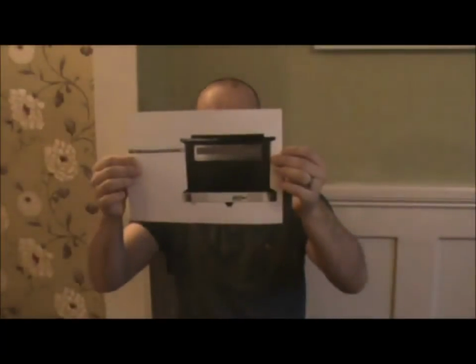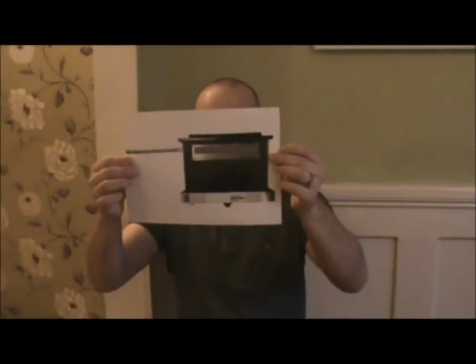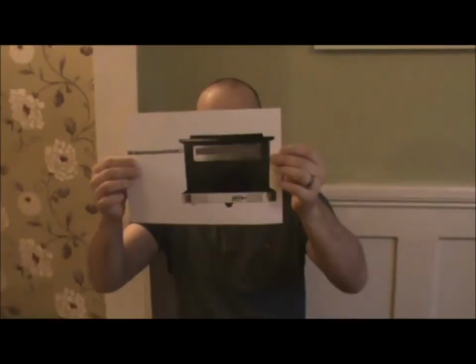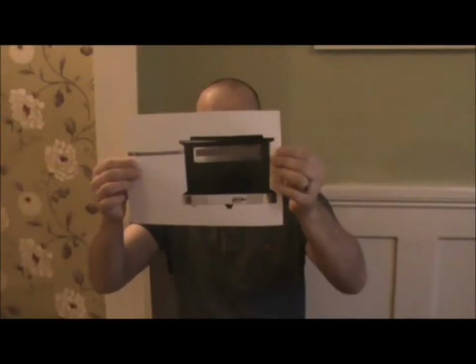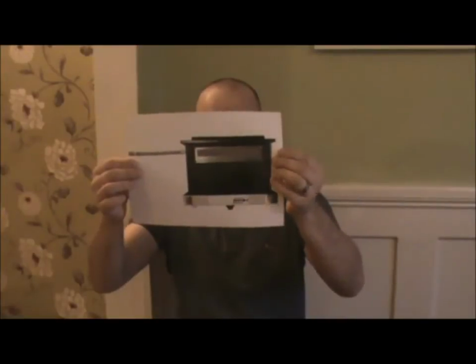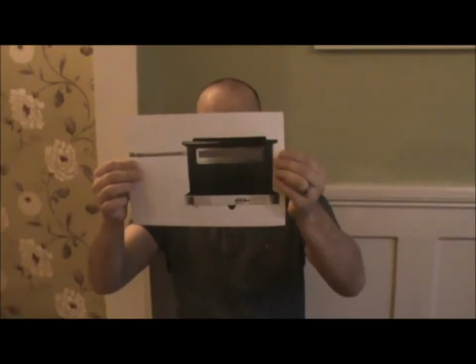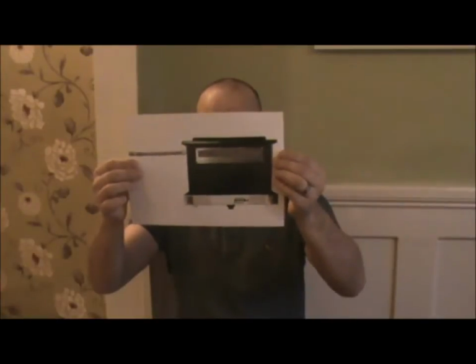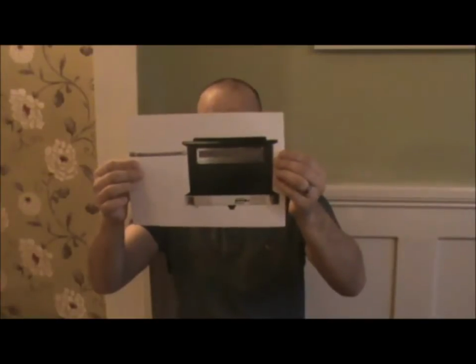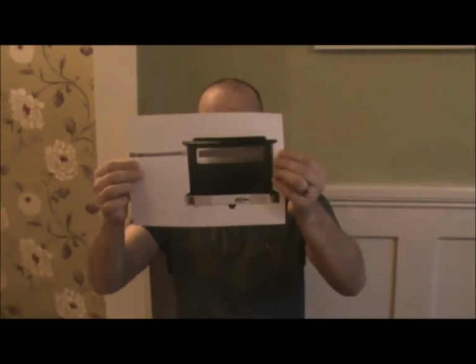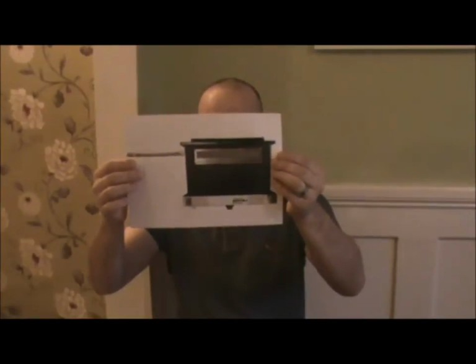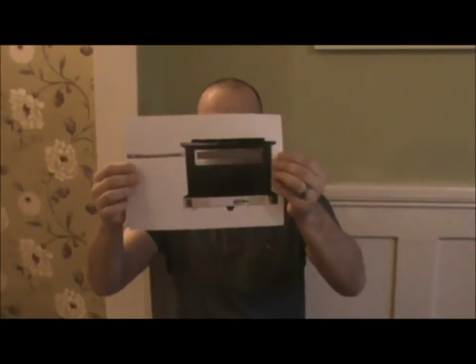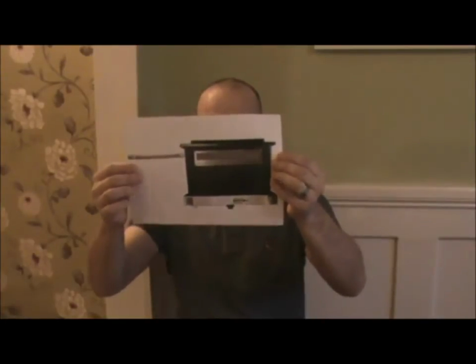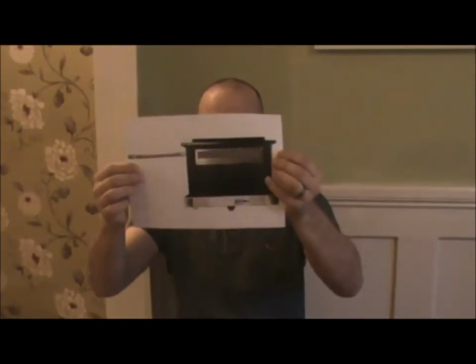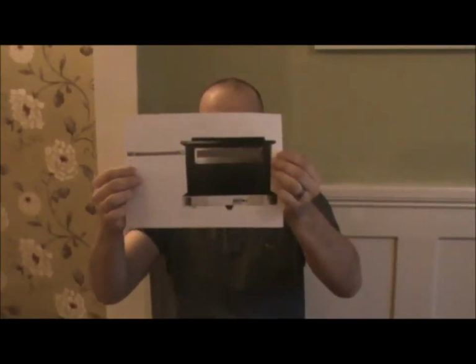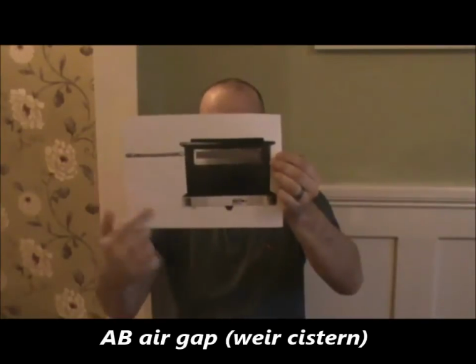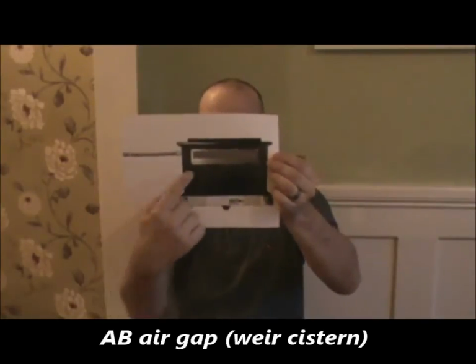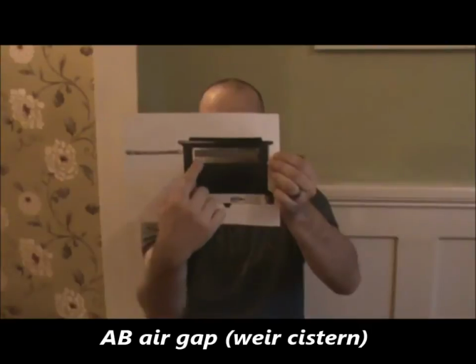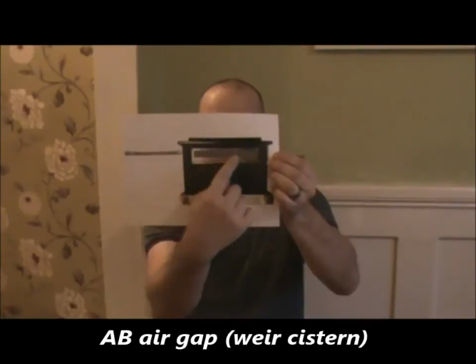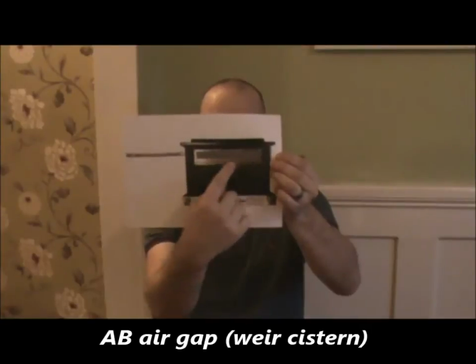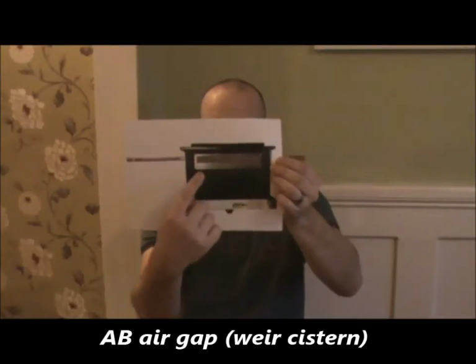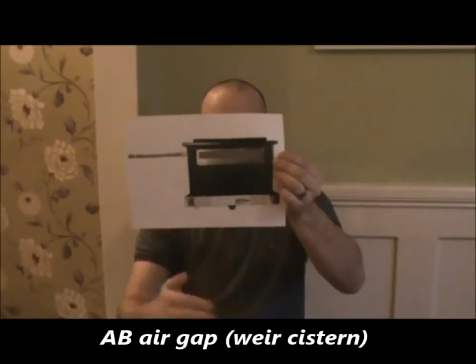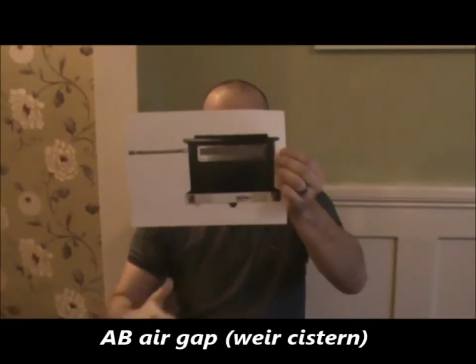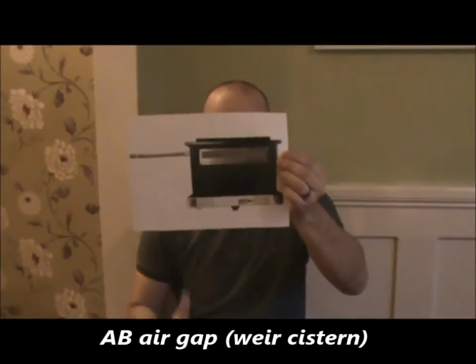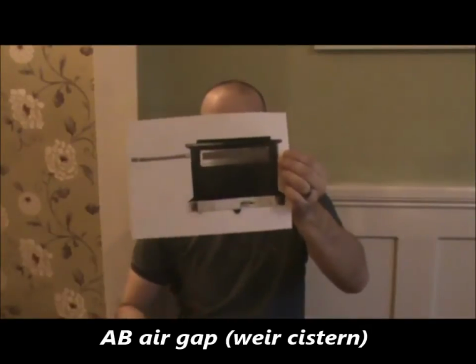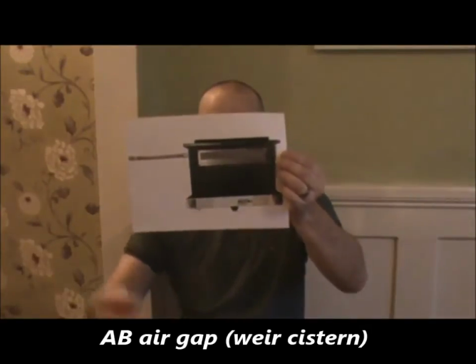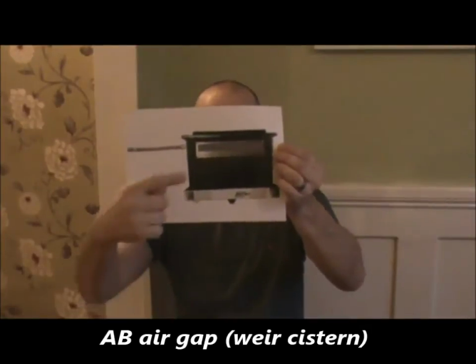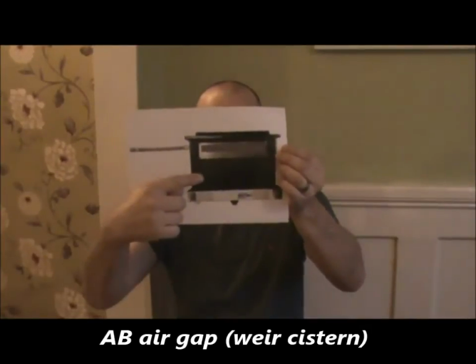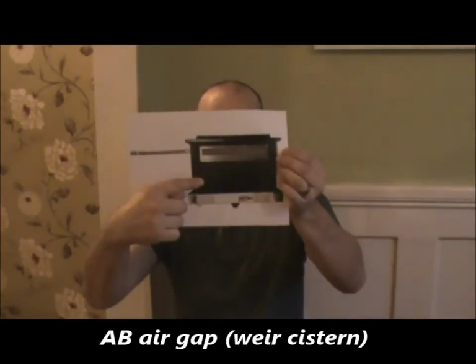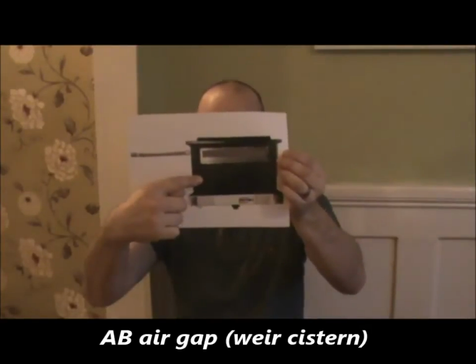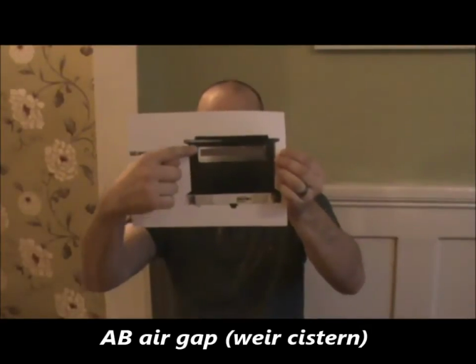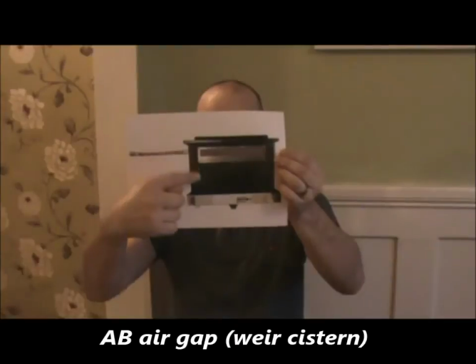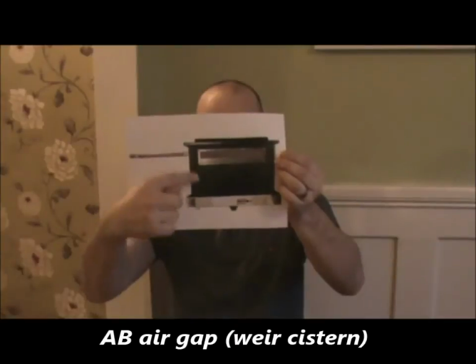AB ware cistern. Remember, air gaps begin with A. This cistern has a large overflow line, so there's no chance possible of the water touching the float operated valve.